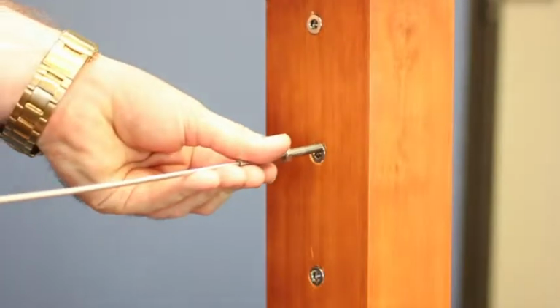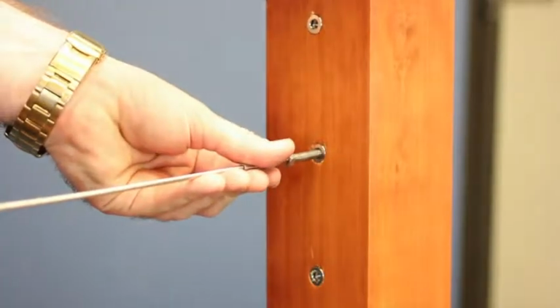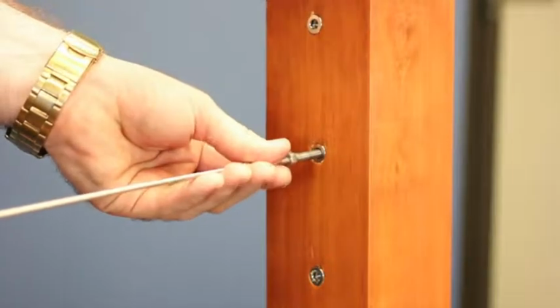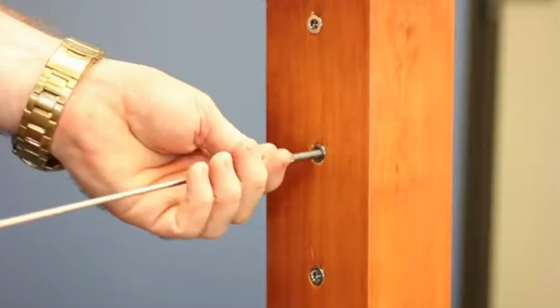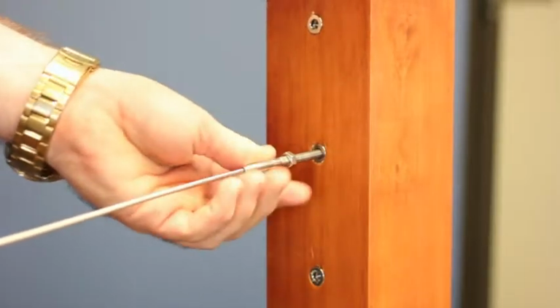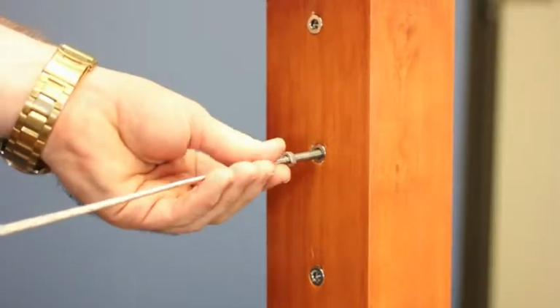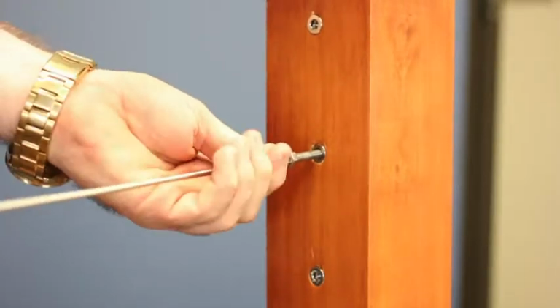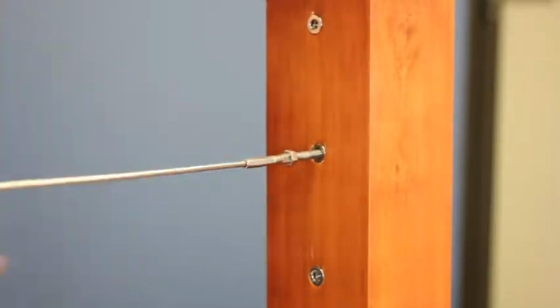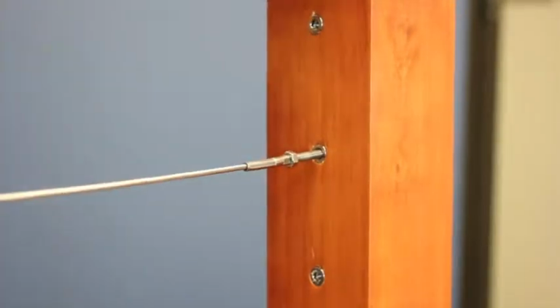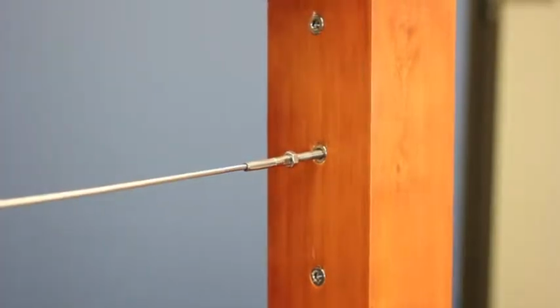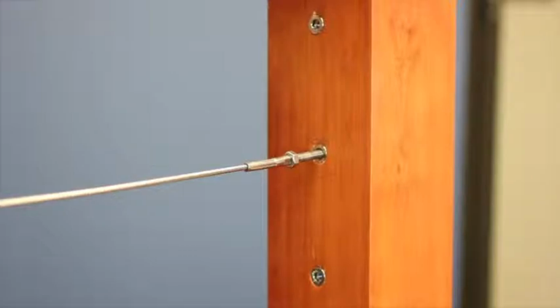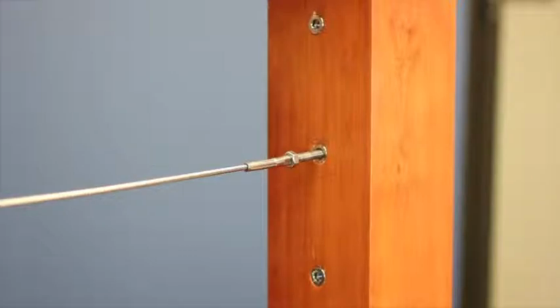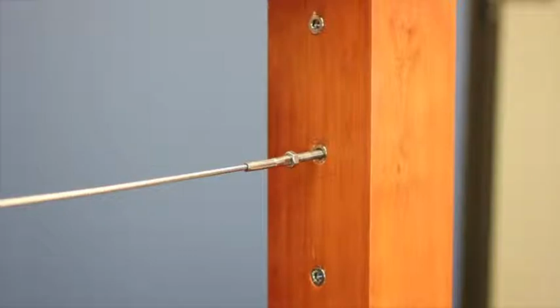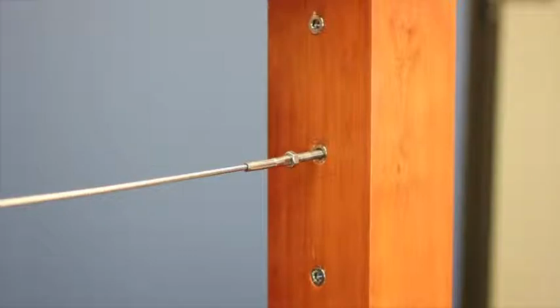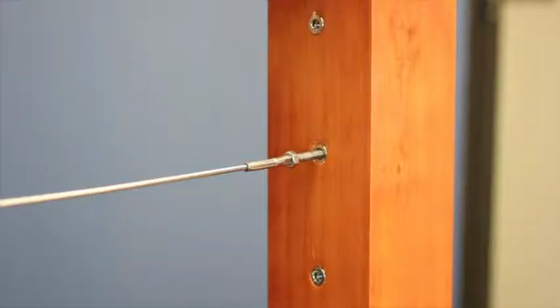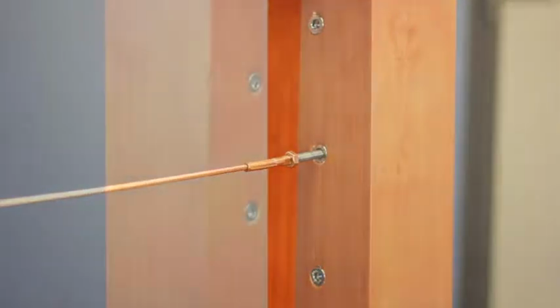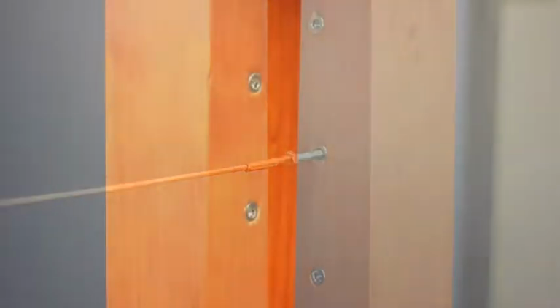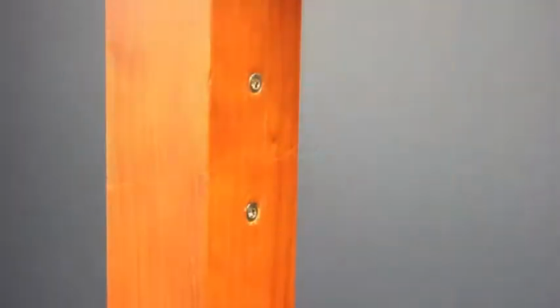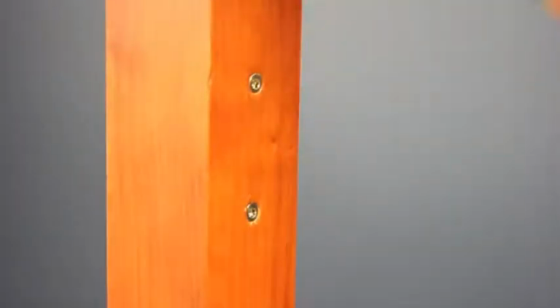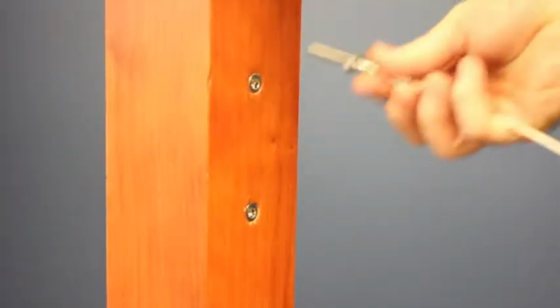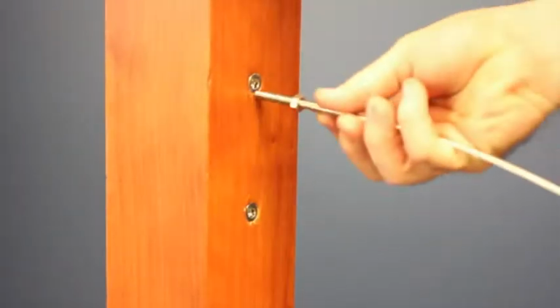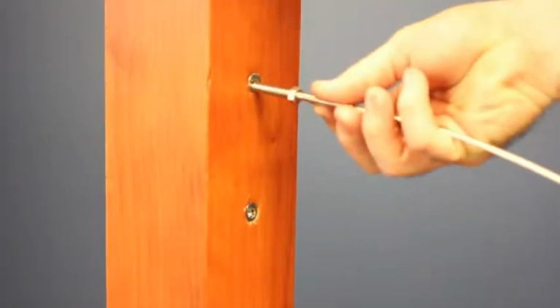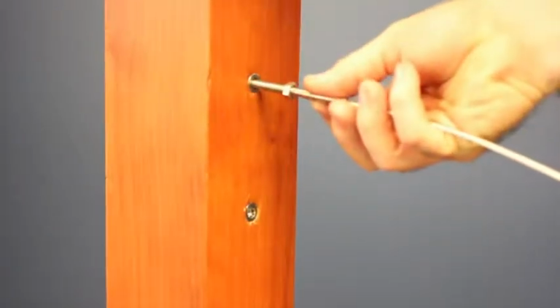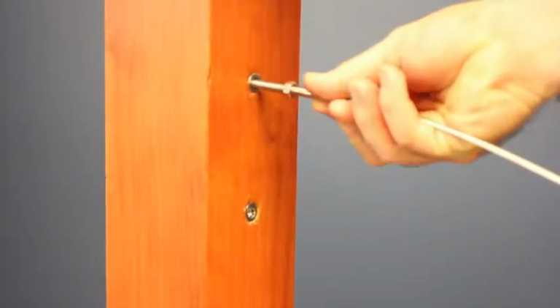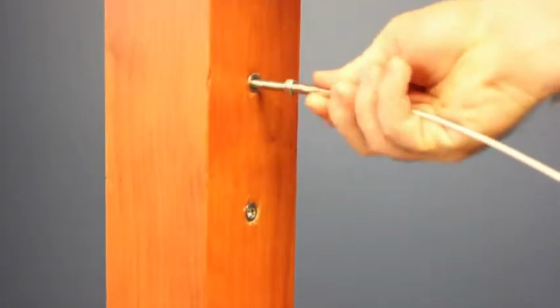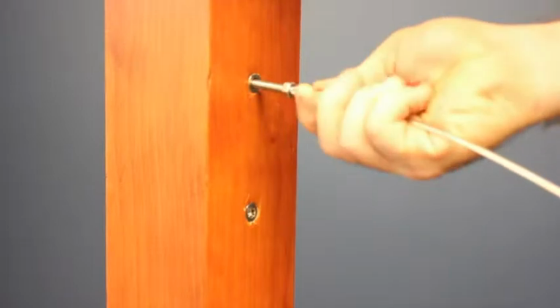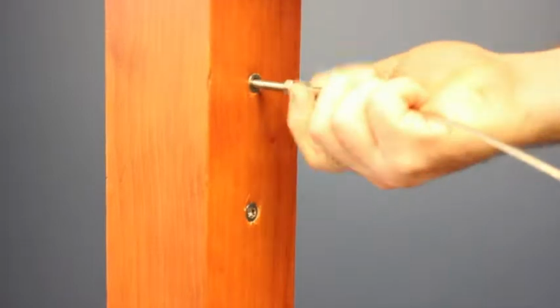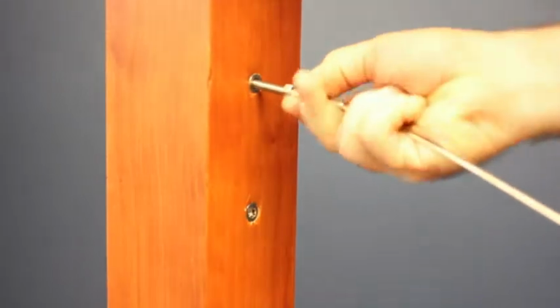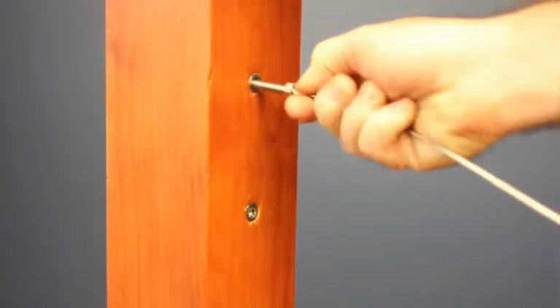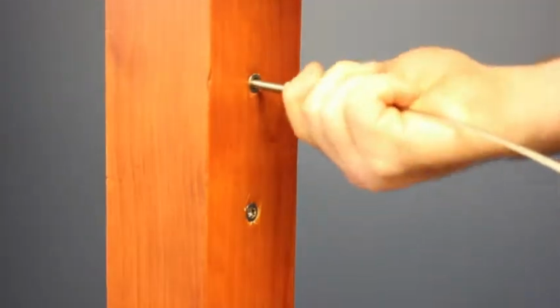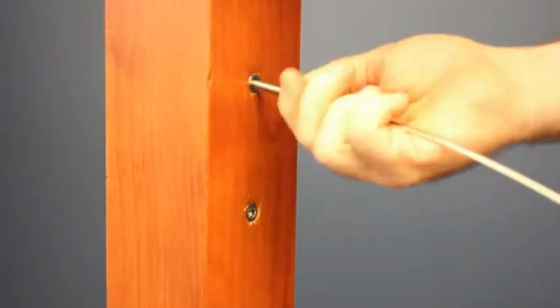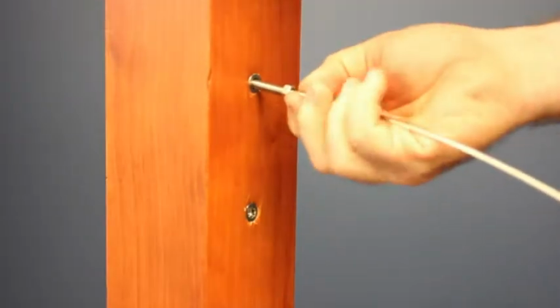Insert the right-hand swage stud into the right-hand threaded insert, just enough for it to hold. Pass the opposite end of the wire through any intermediate post and repeat with the left-hand post.